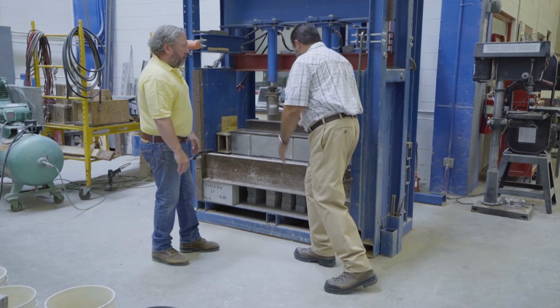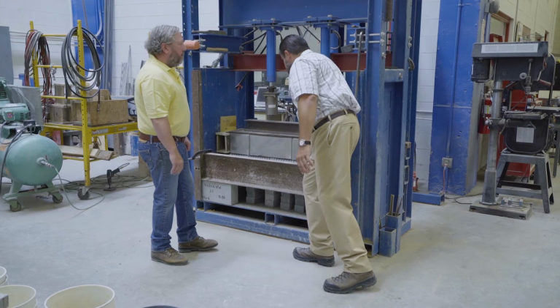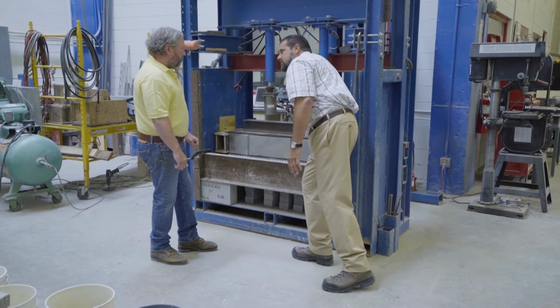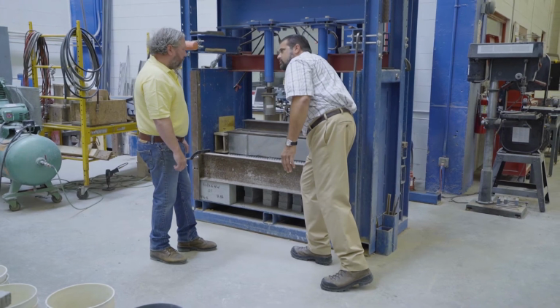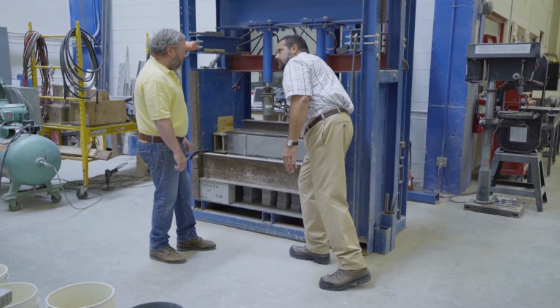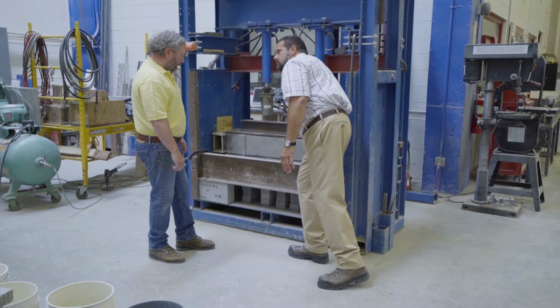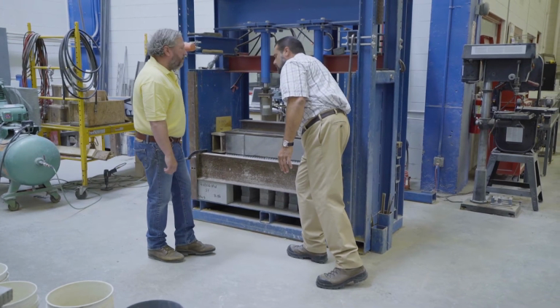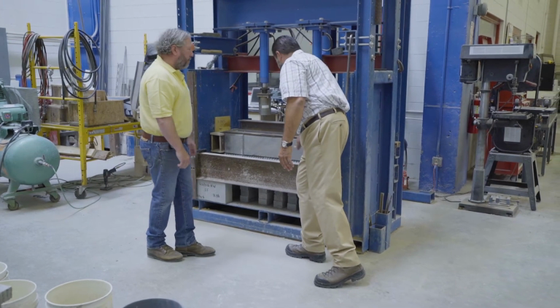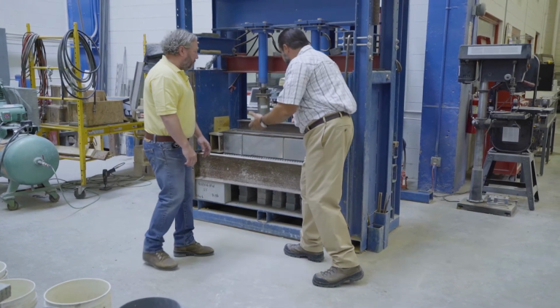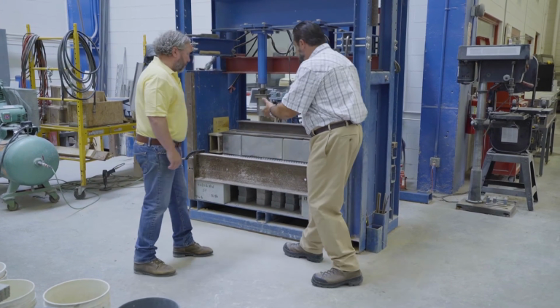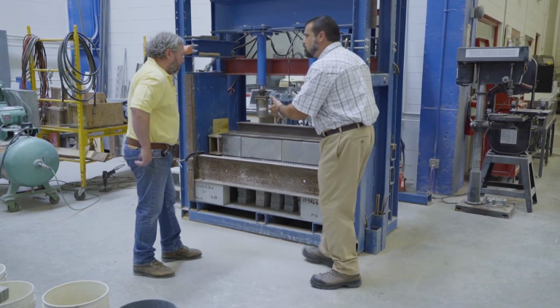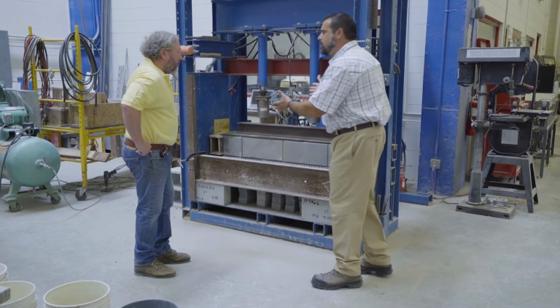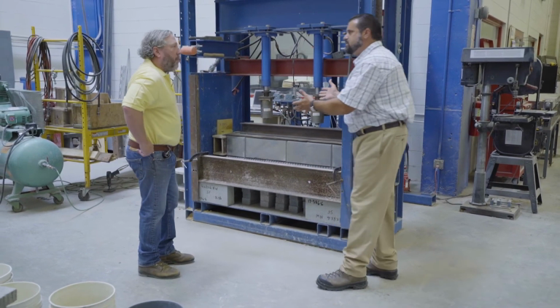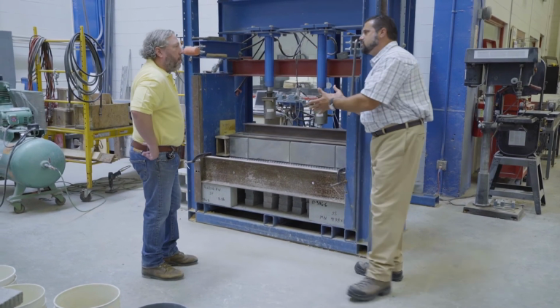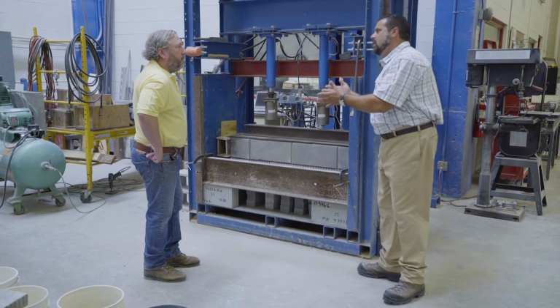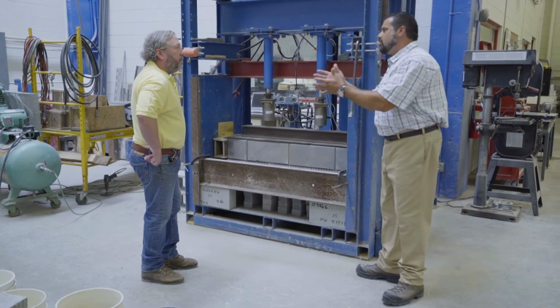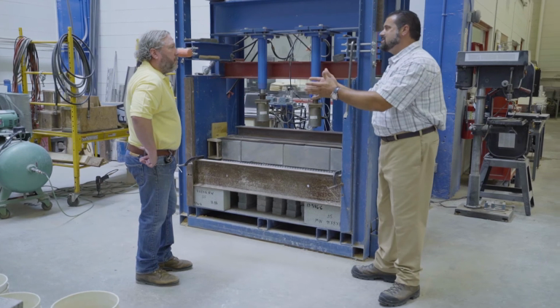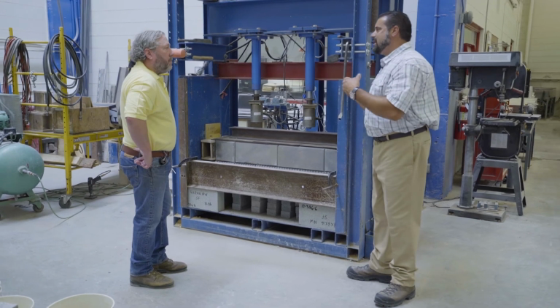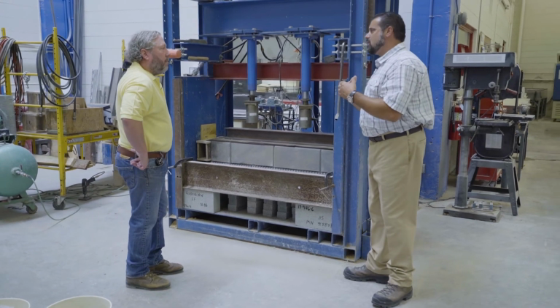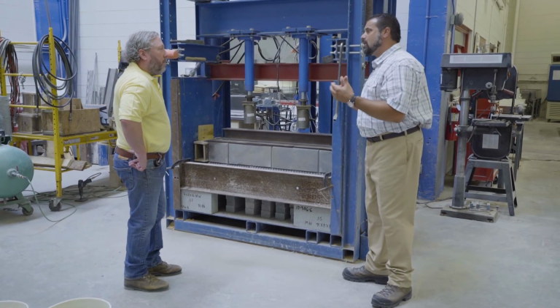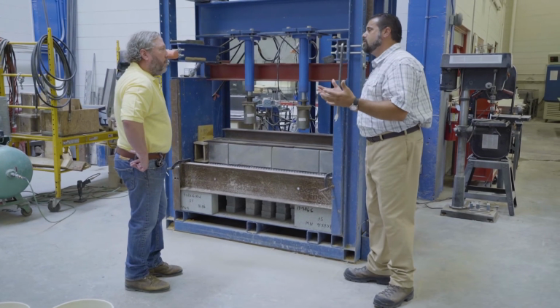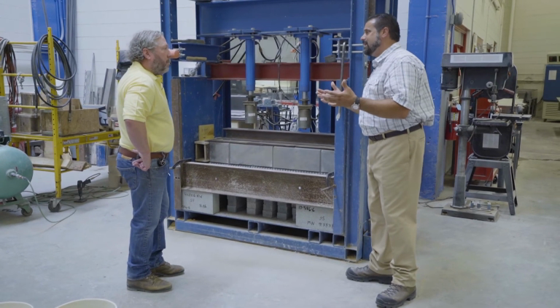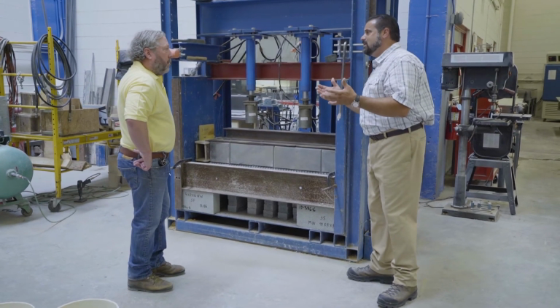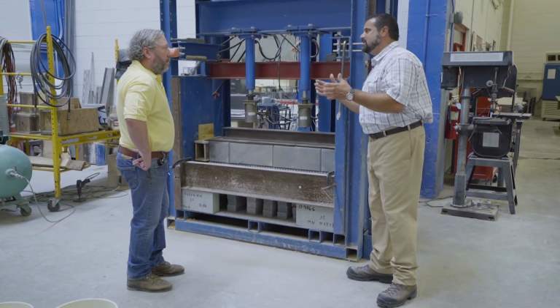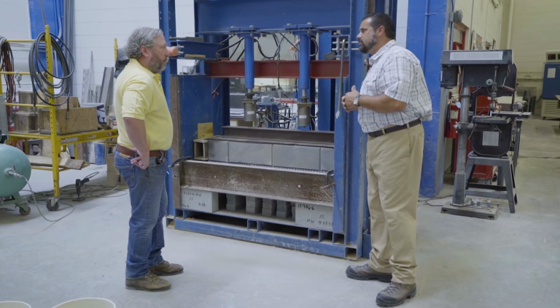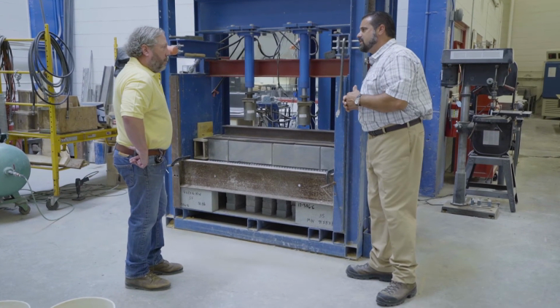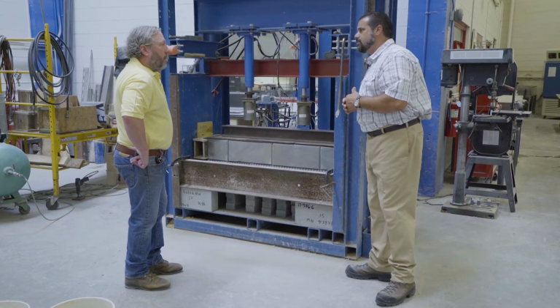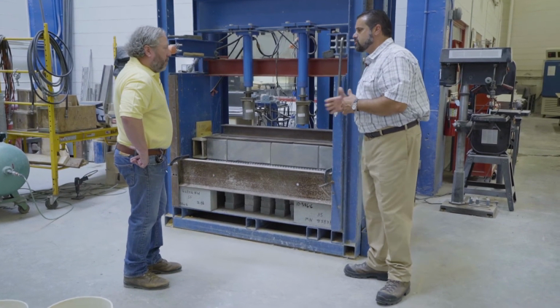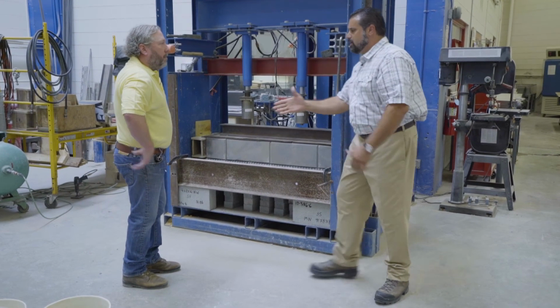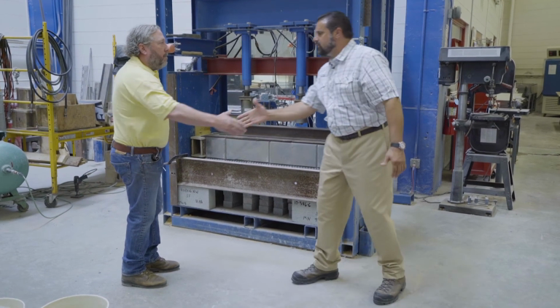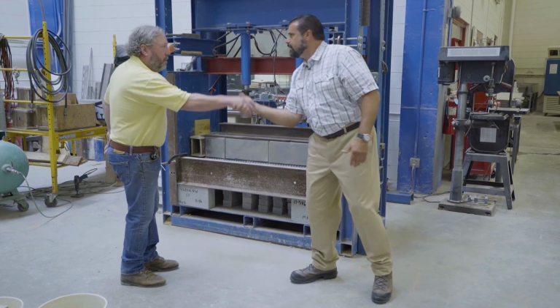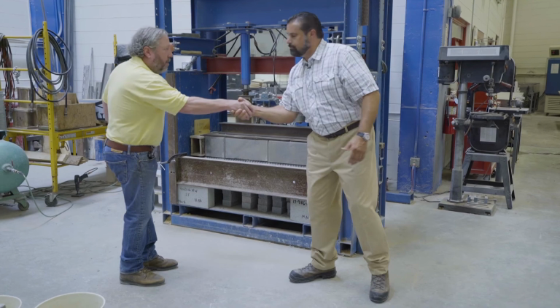And this is our G-Force unit. I think this is a great representation of how NCMA and Tekoblock are committed to the integrity of the SRW industry. Thanks for your time.